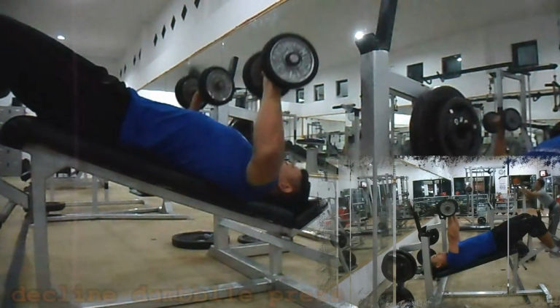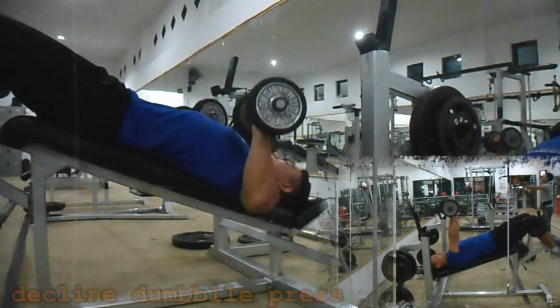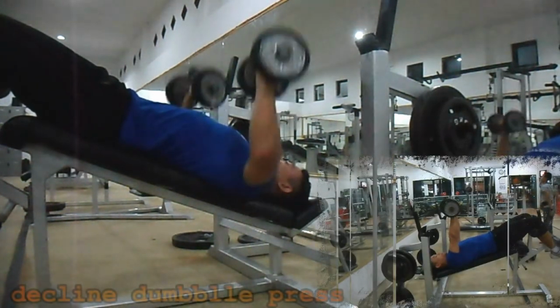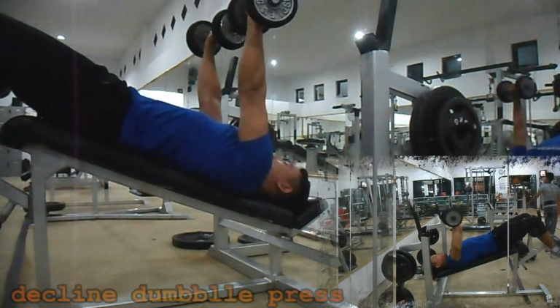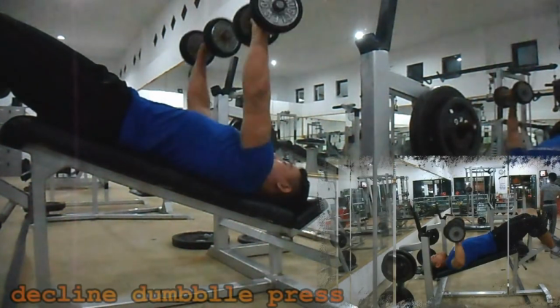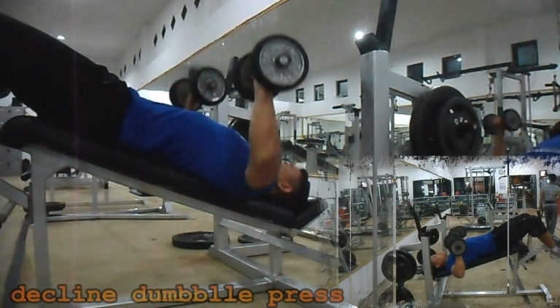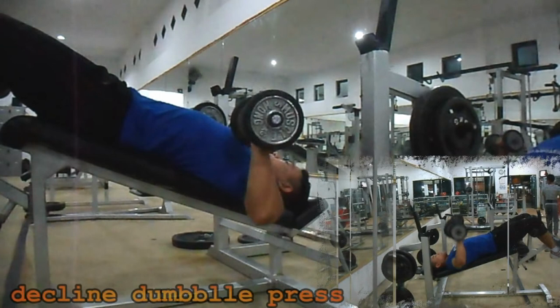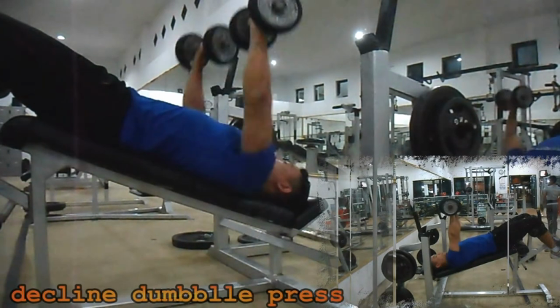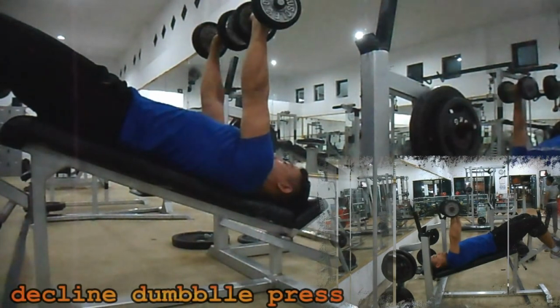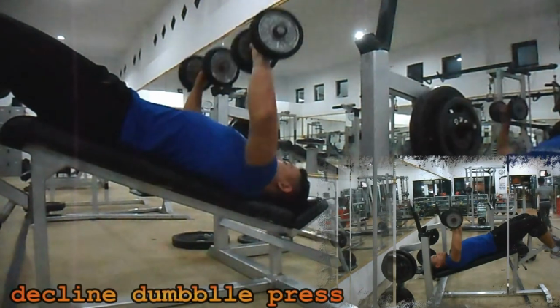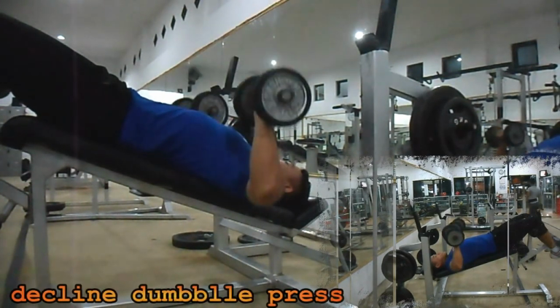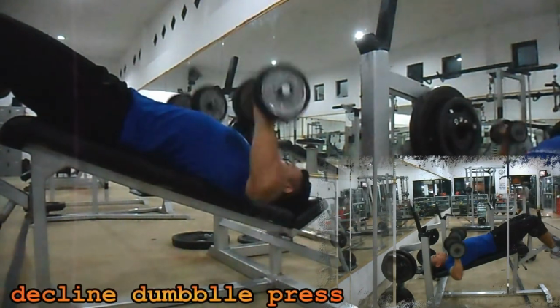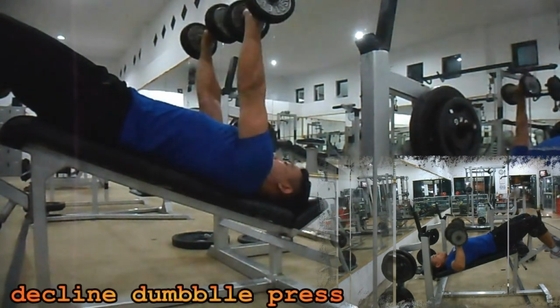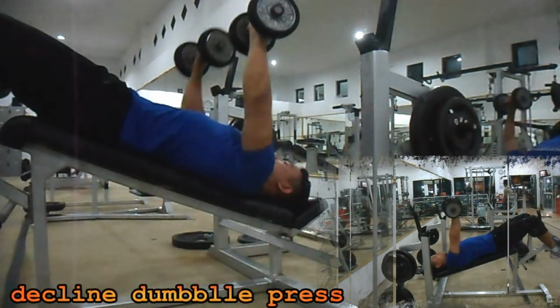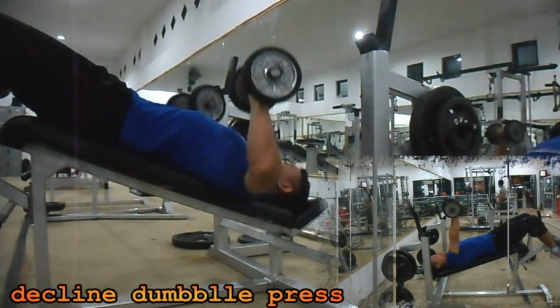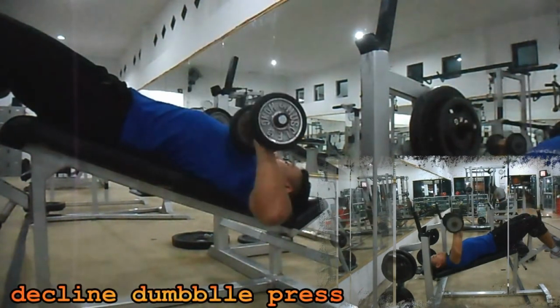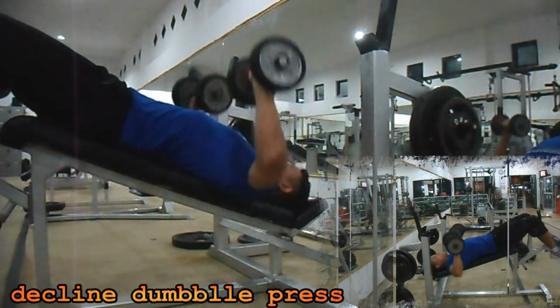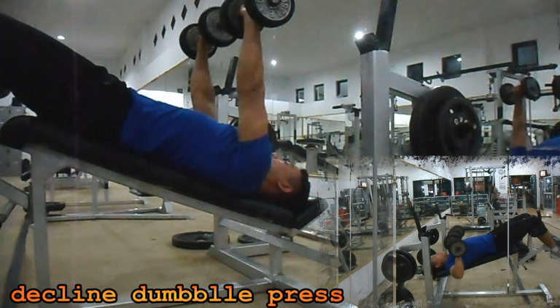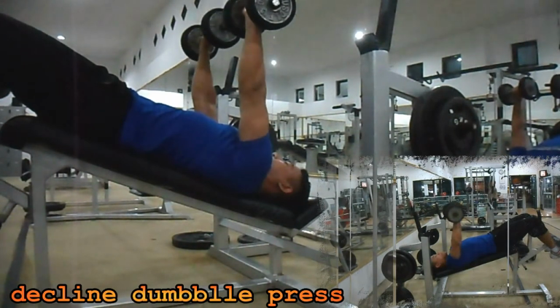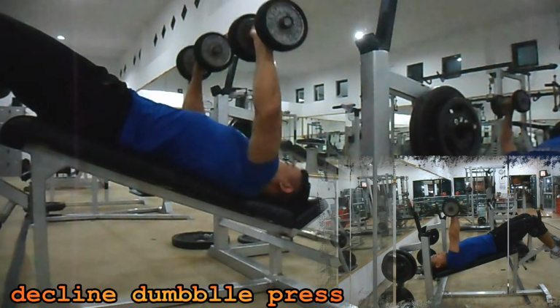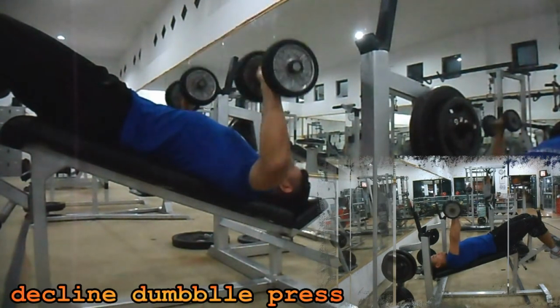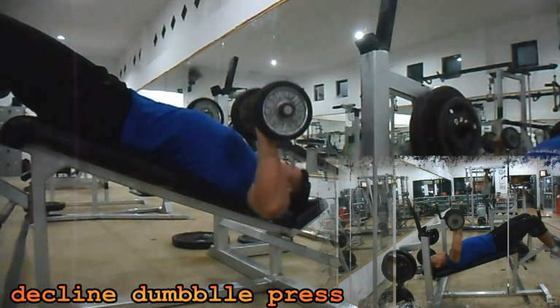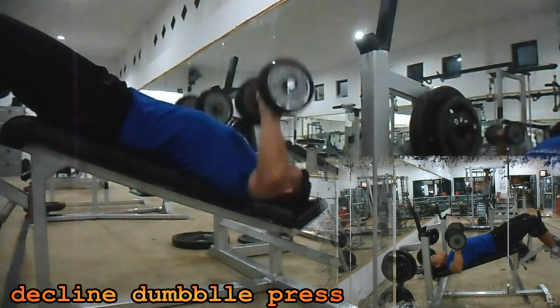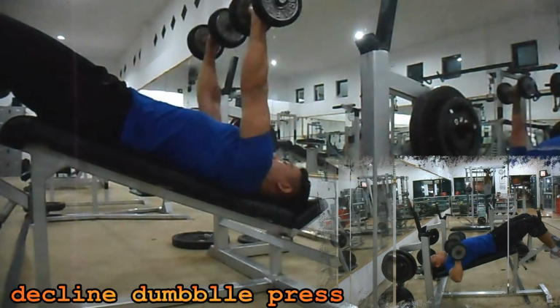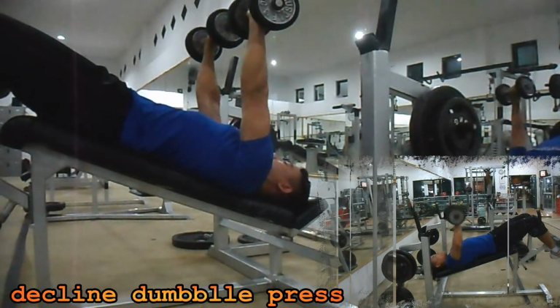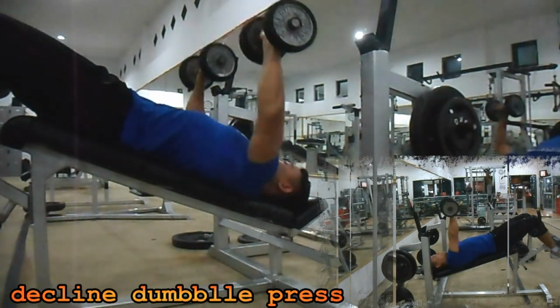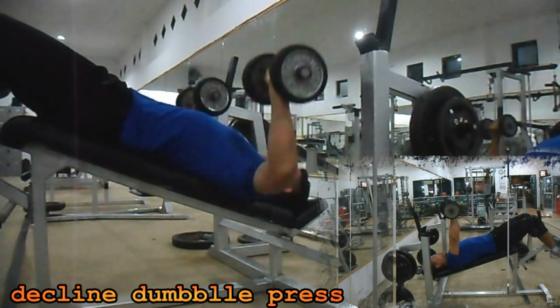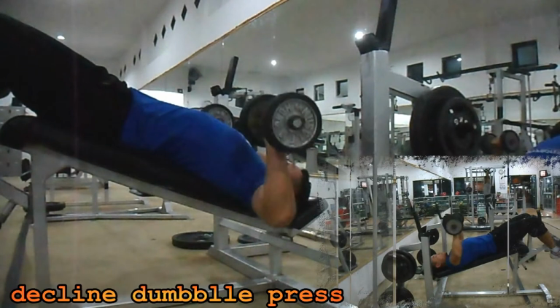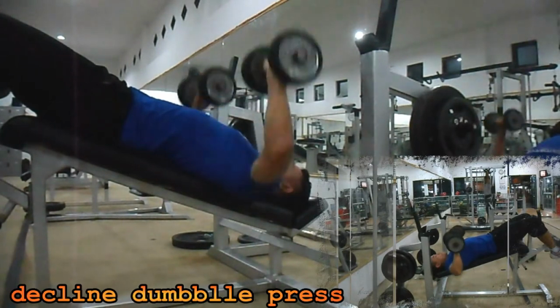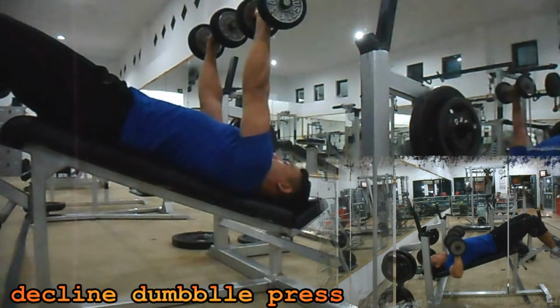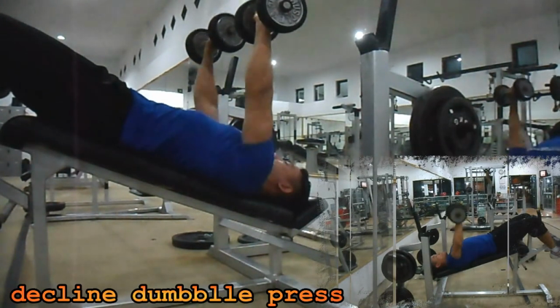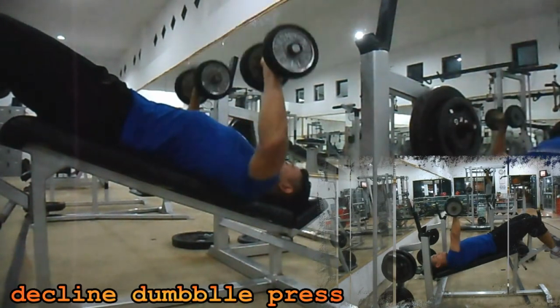The first exercise is Decline Dumbbell Press. Using a dumbbell in both hands, lower the dumbbell at the top. Make 3 sets with 8 to 13 reps per set.